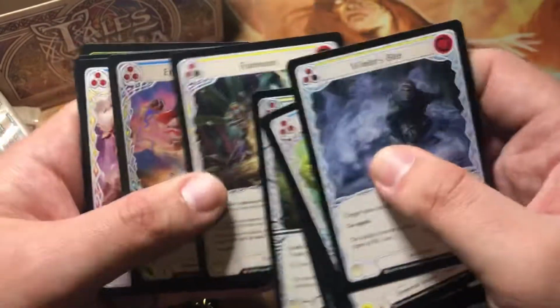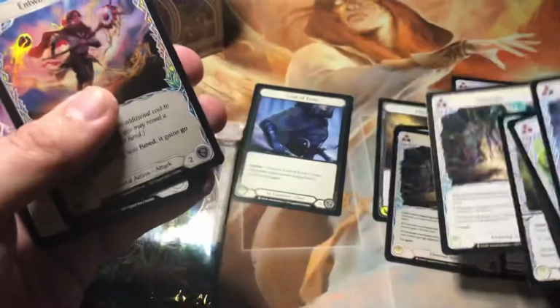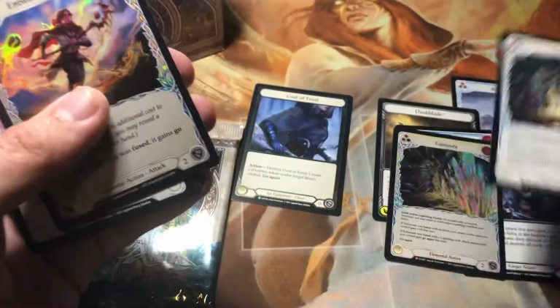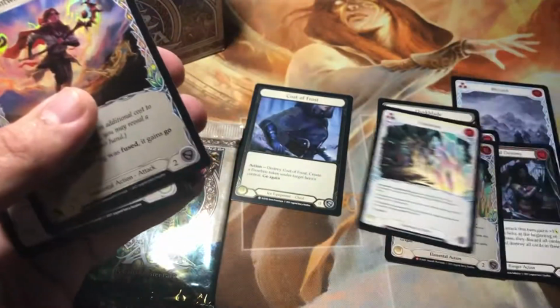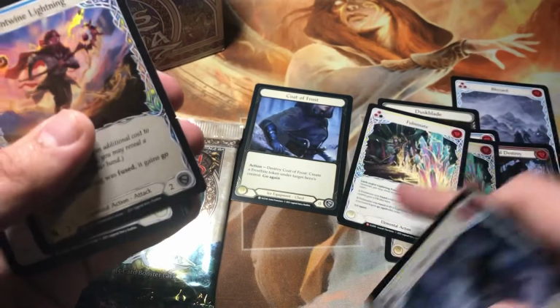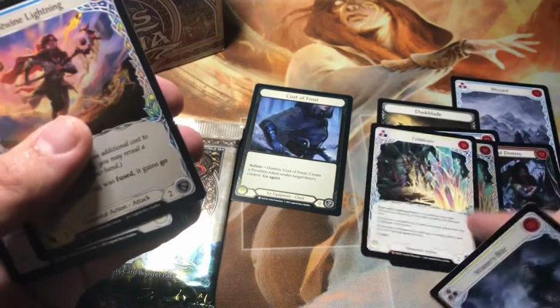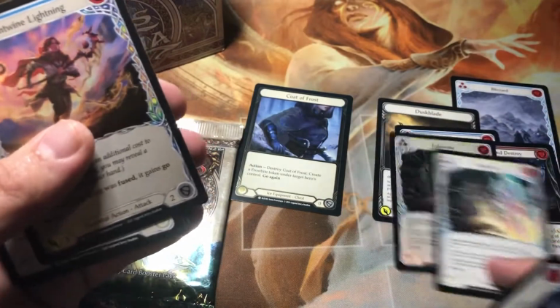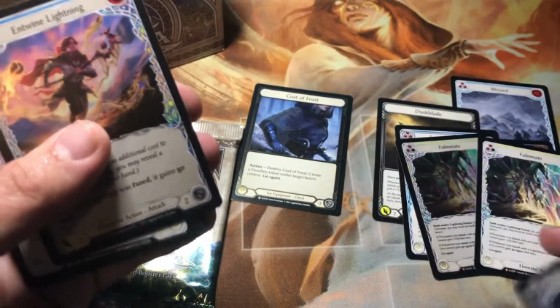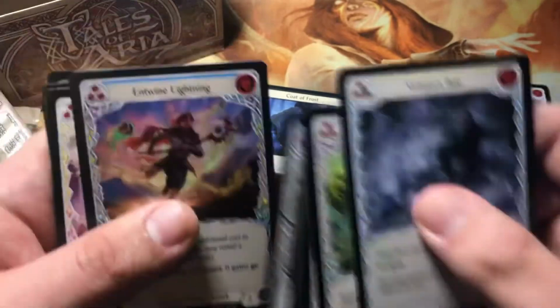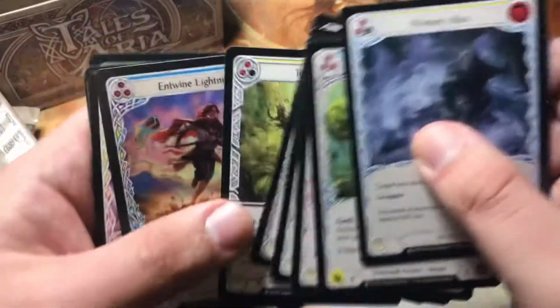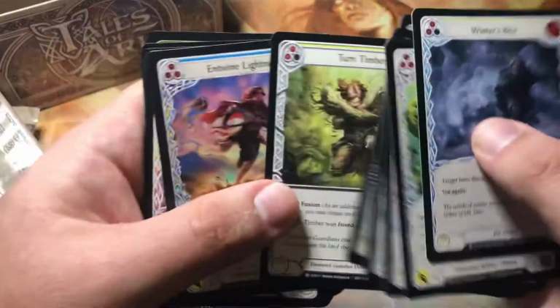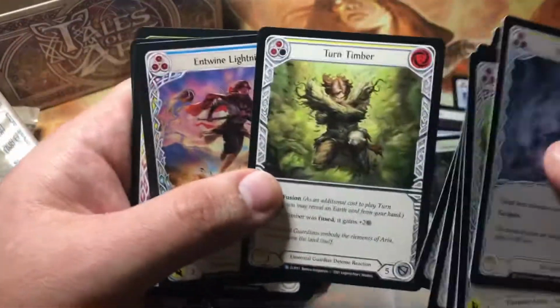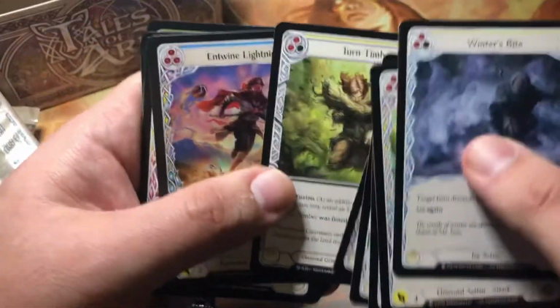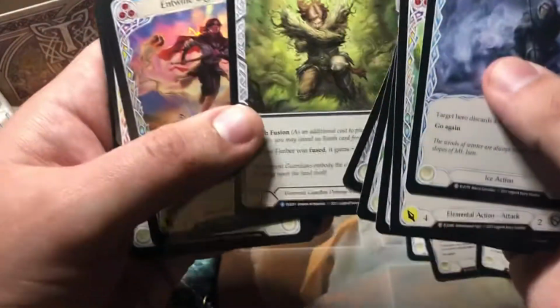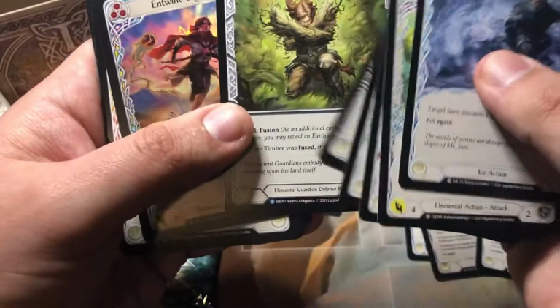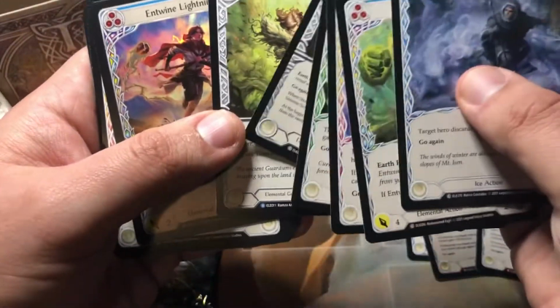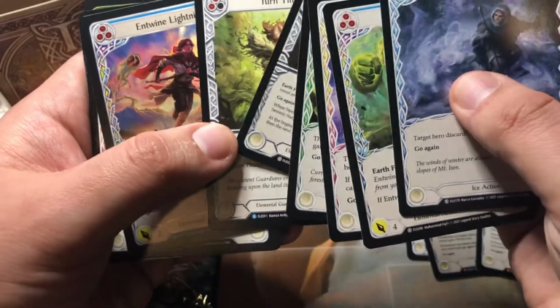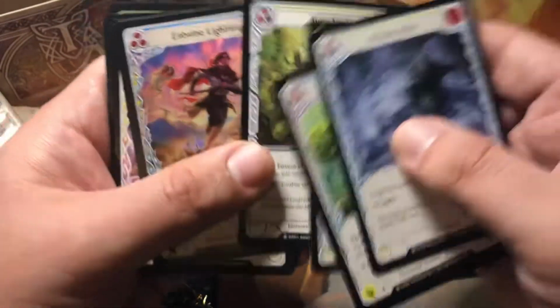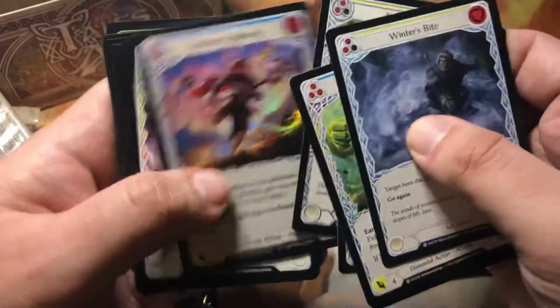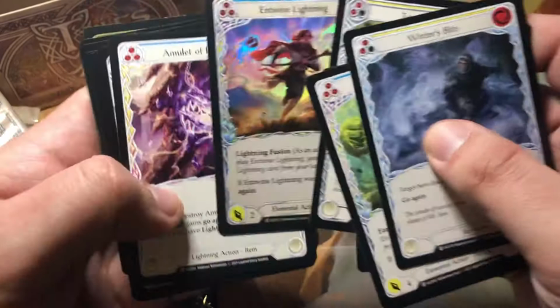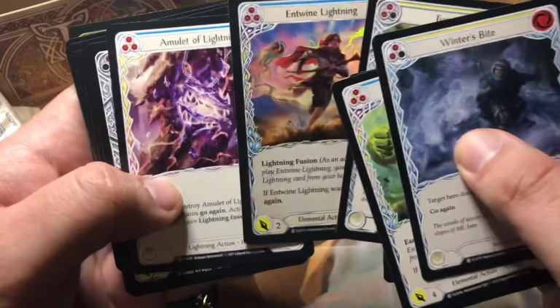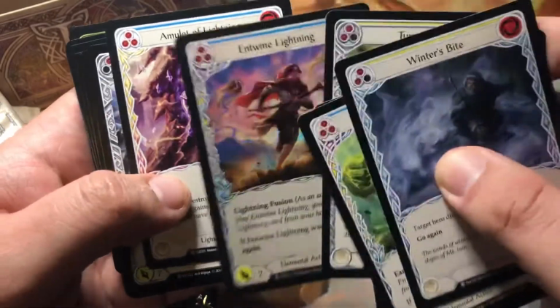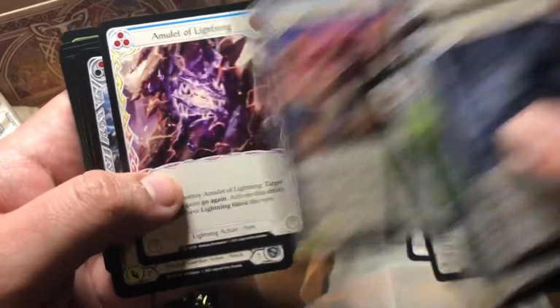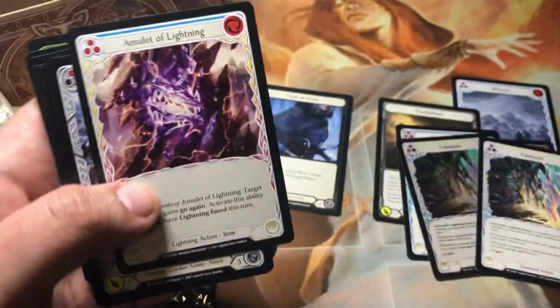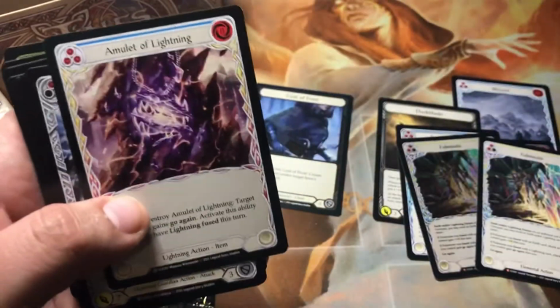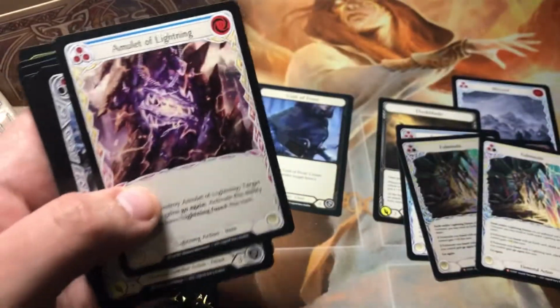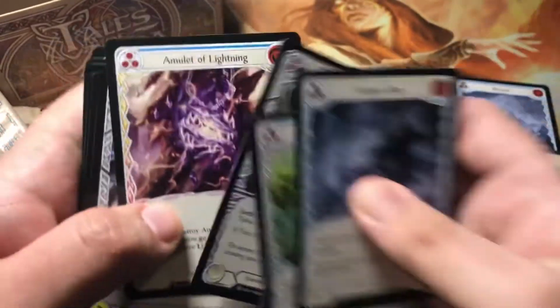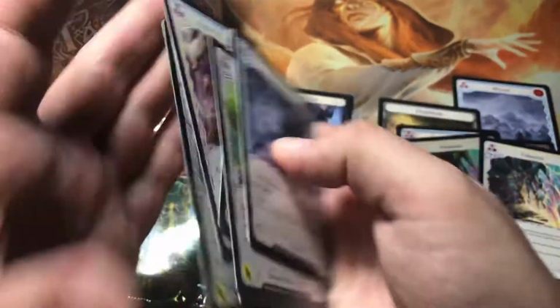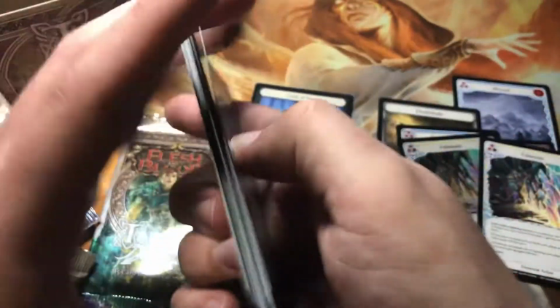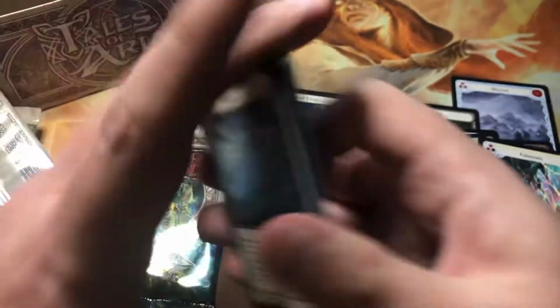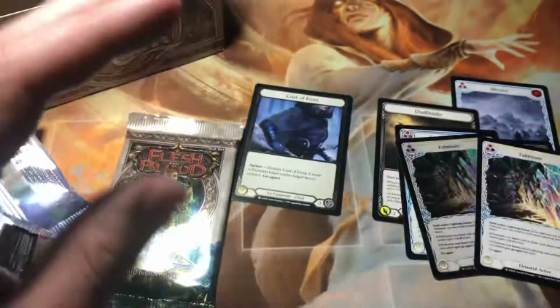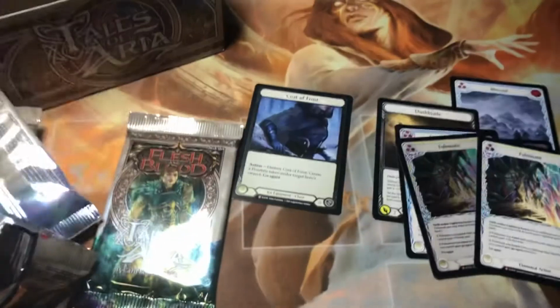Oh, there's another Majestic — another Fulminate but not foil this time. Entwined Lightning is a great card — I love it for my Briar deck.